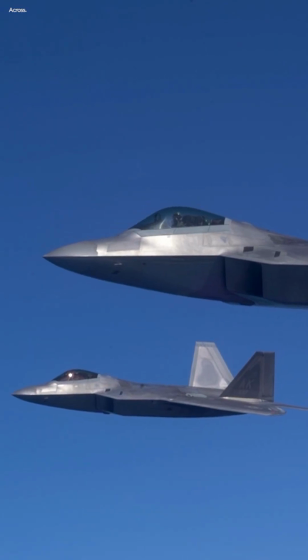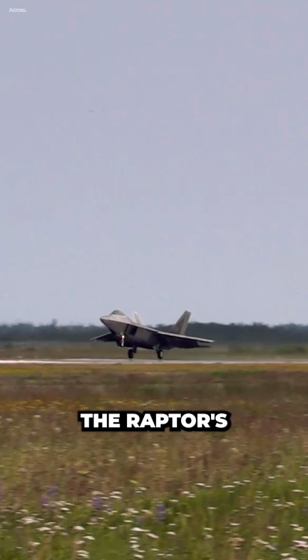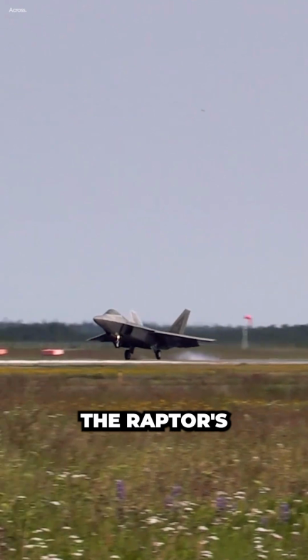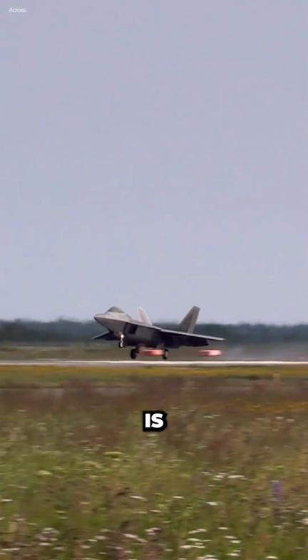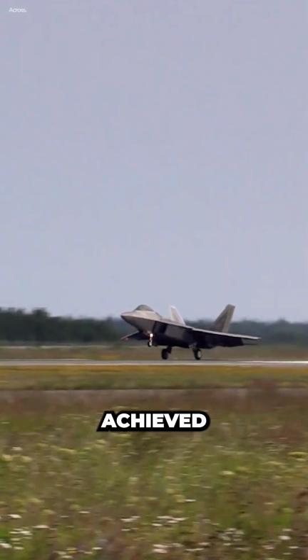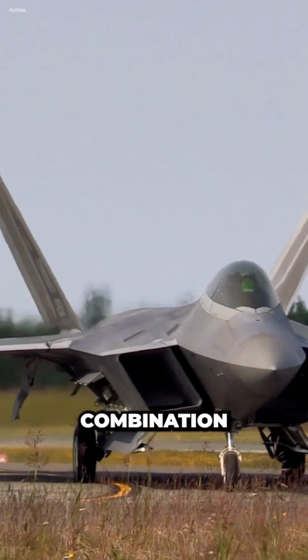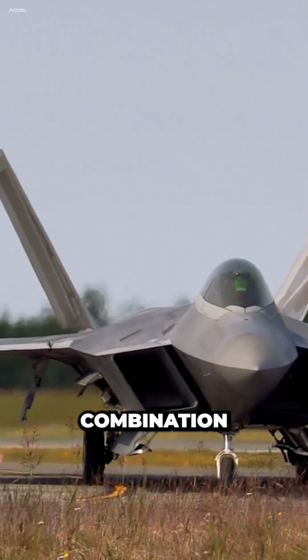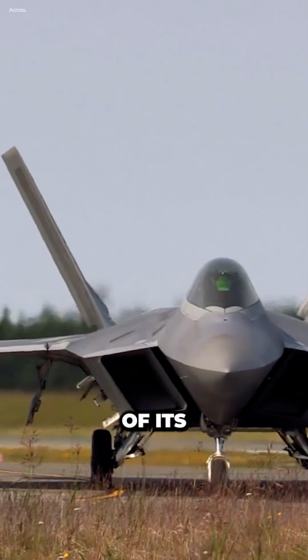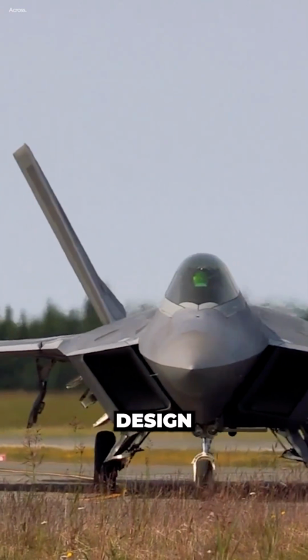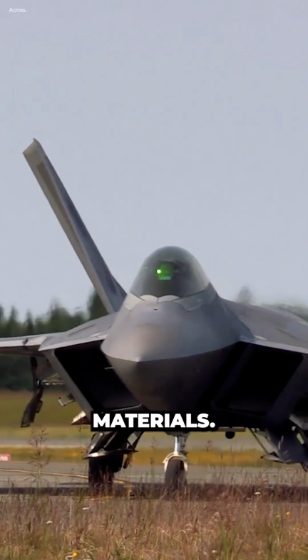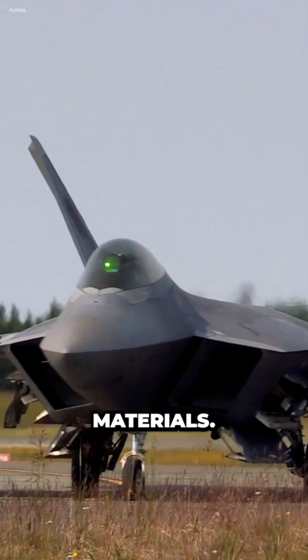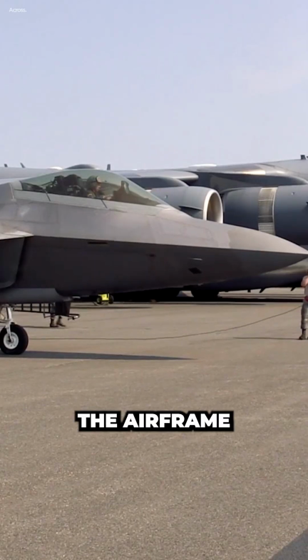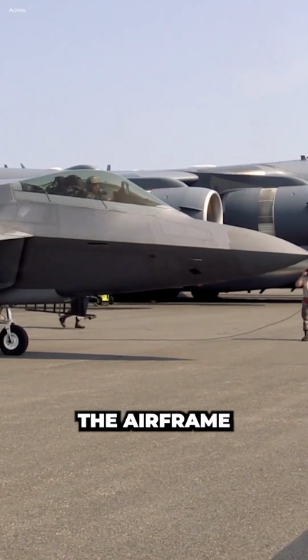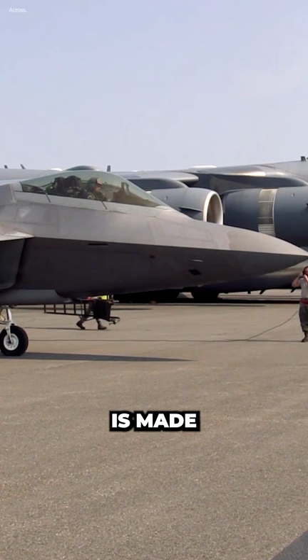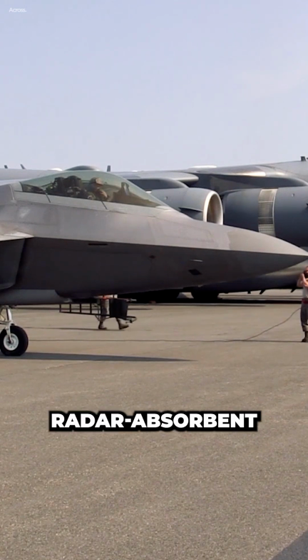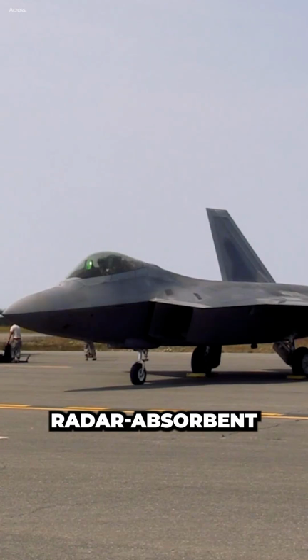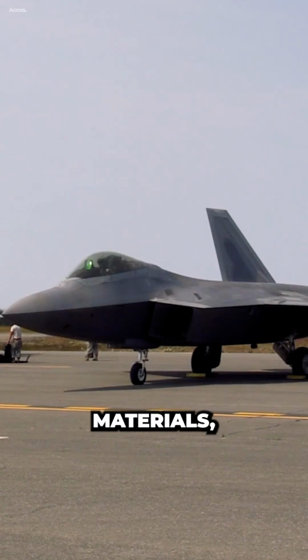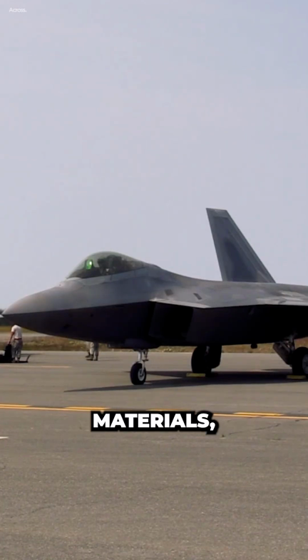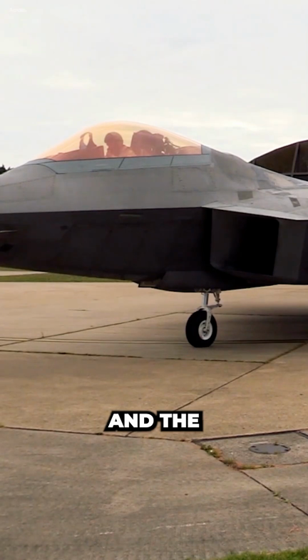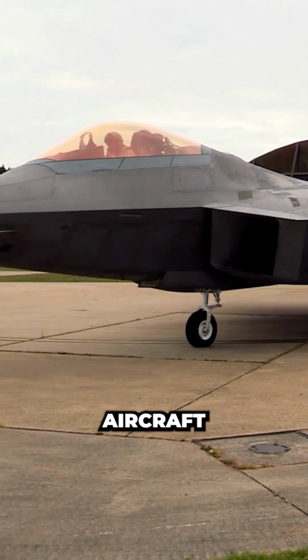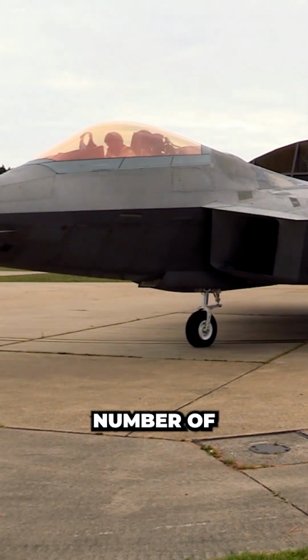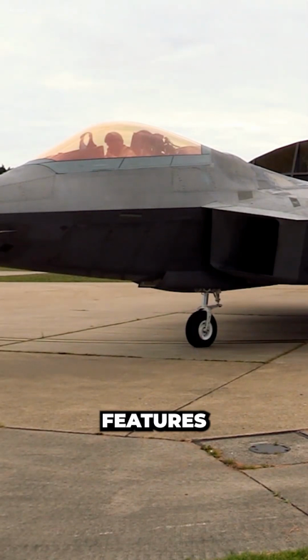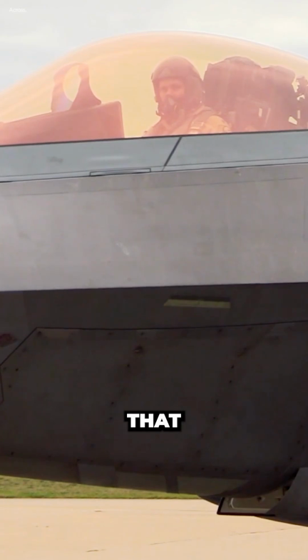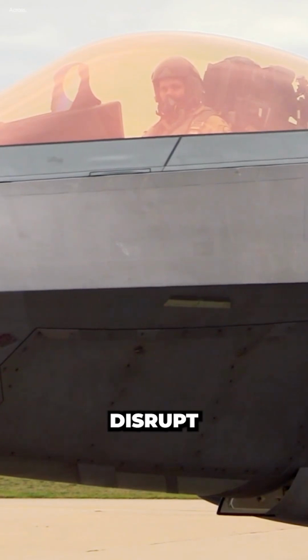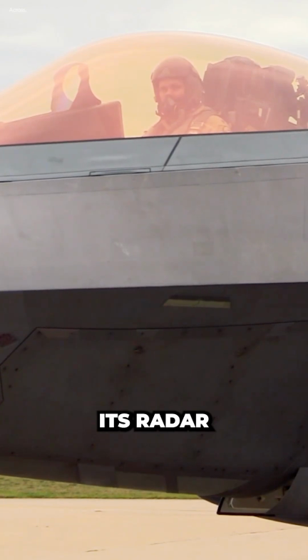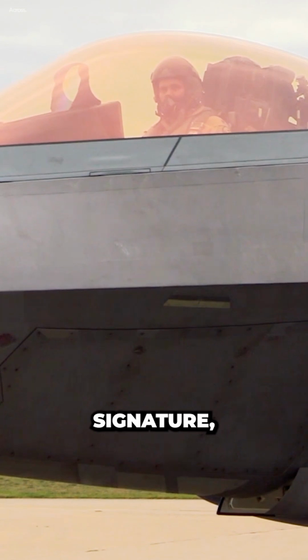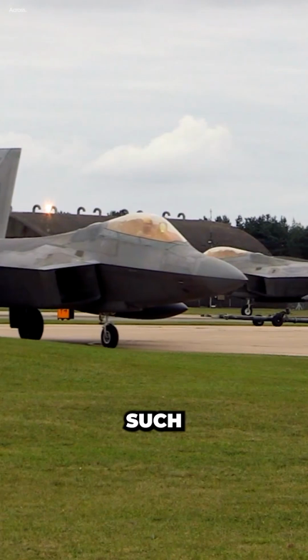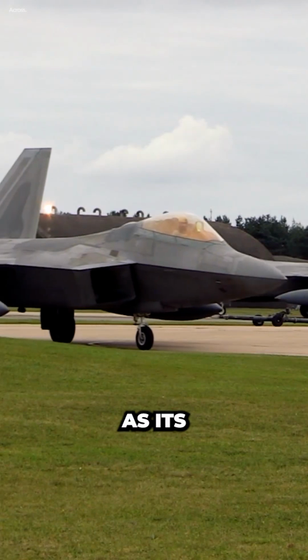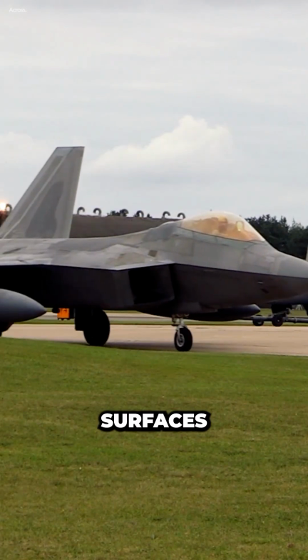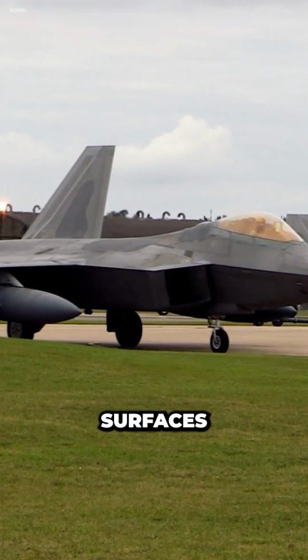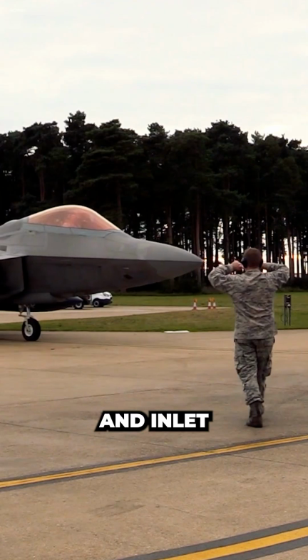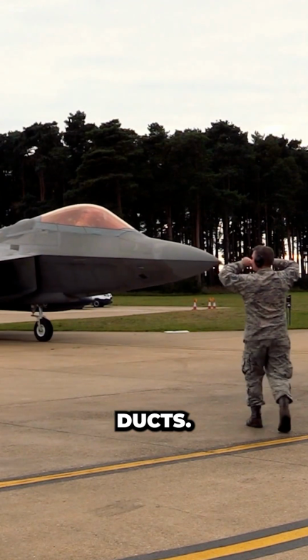The Raptor's stealth is achieved through a combination of its design and materials. The airframe is made of radar-absorbent materials, and the aircraft has a number of features that disrupt its radar signature, such as its curved surfaces and inlet ducts.